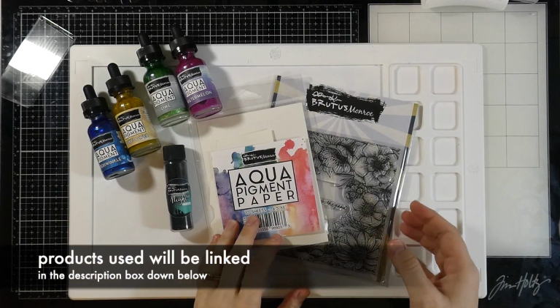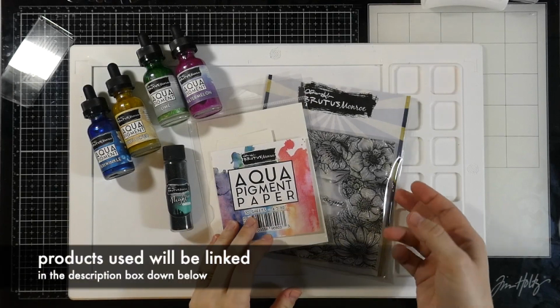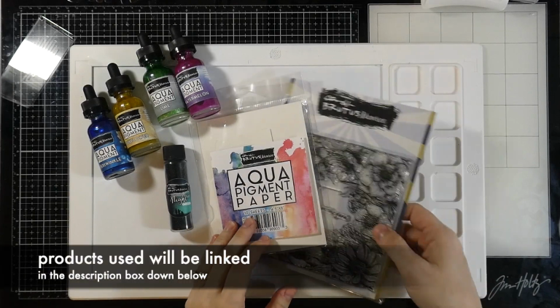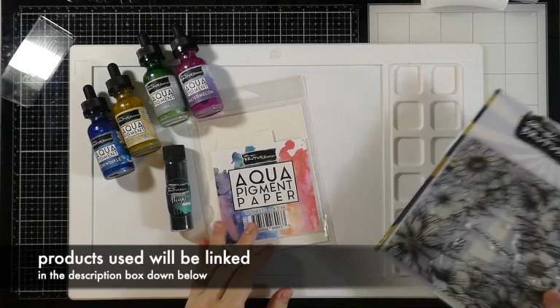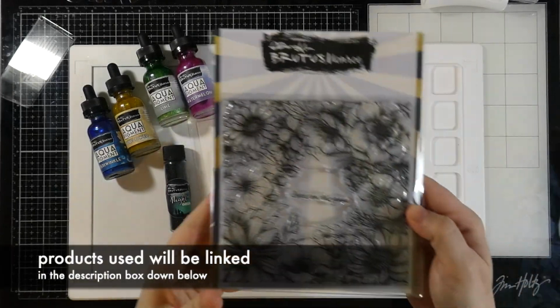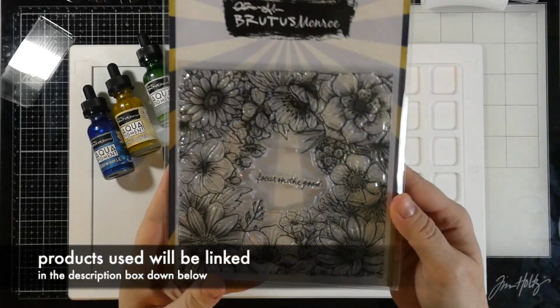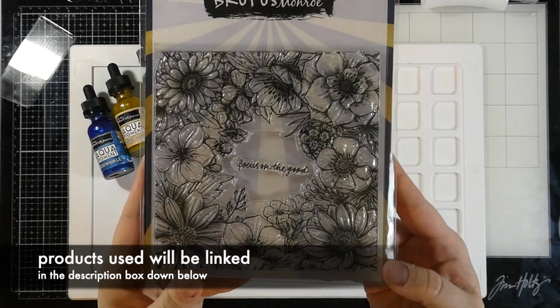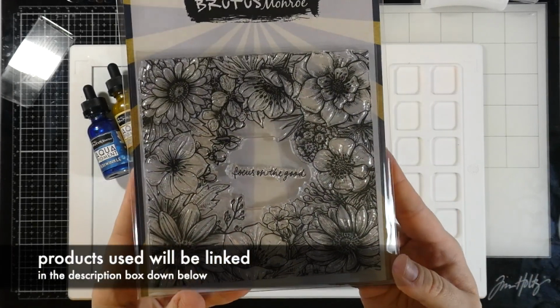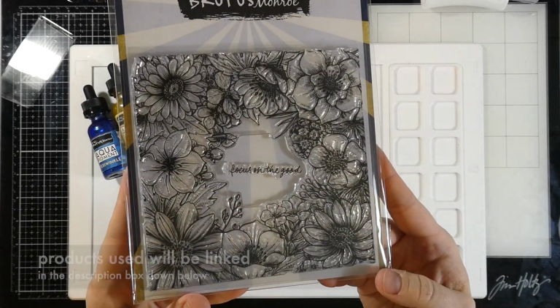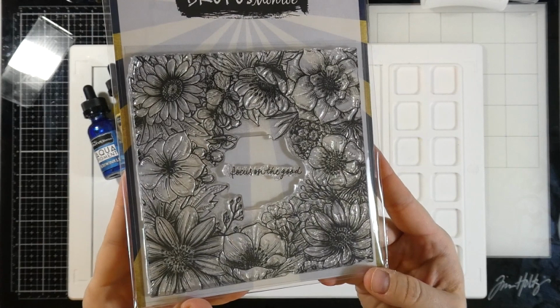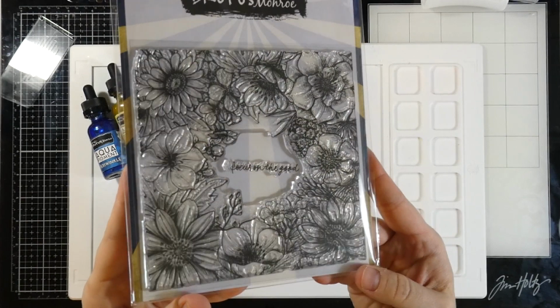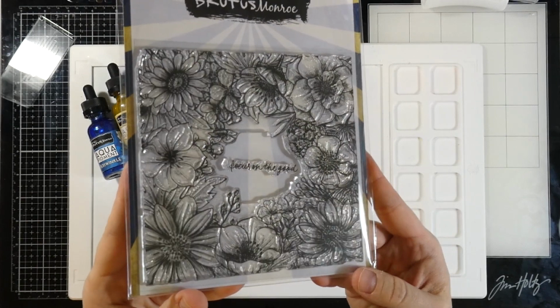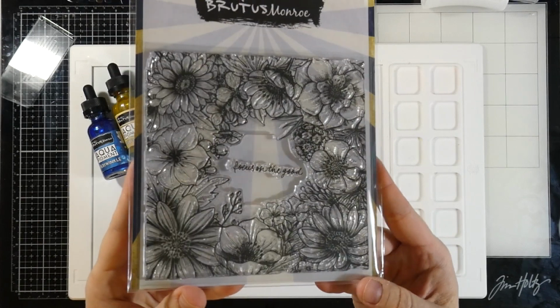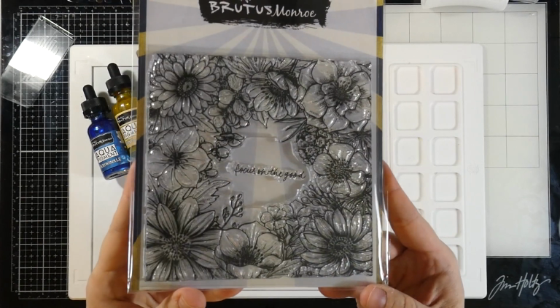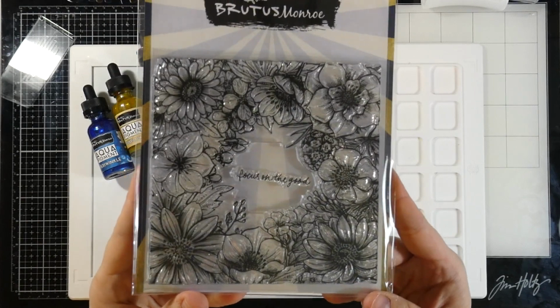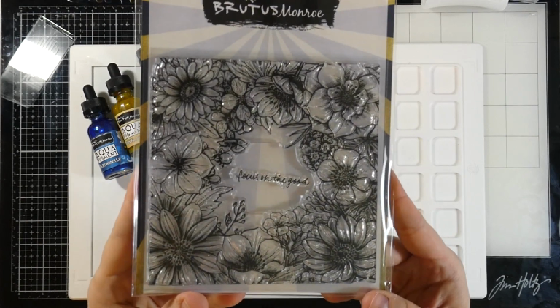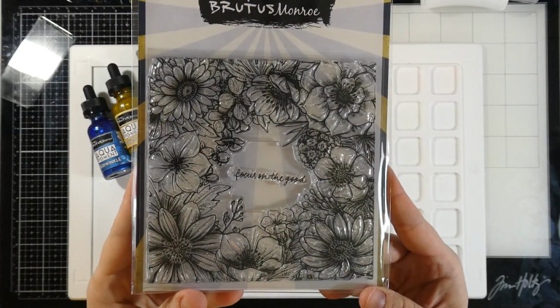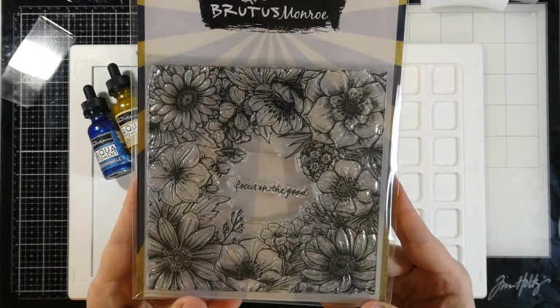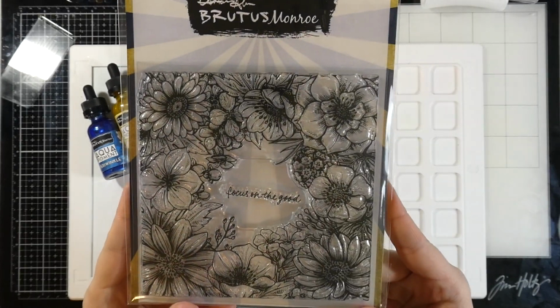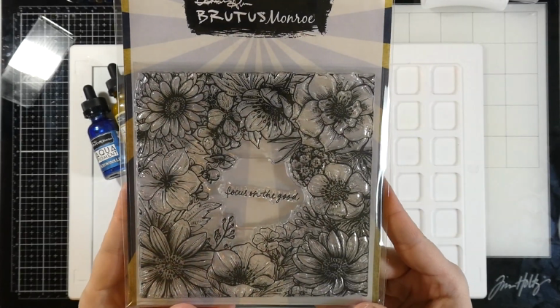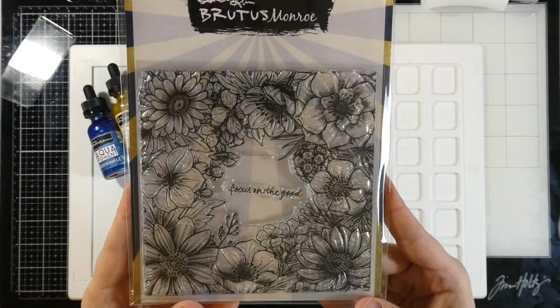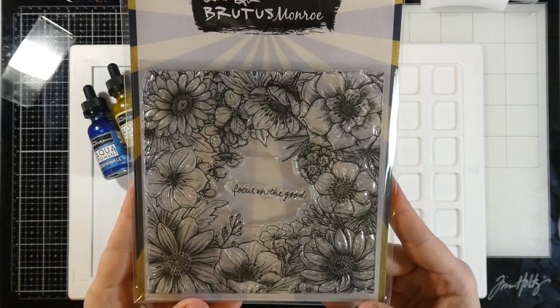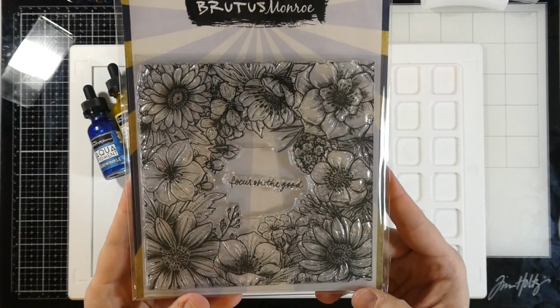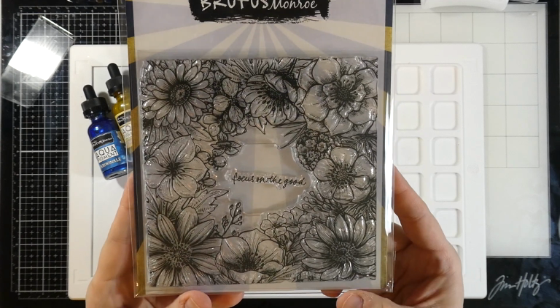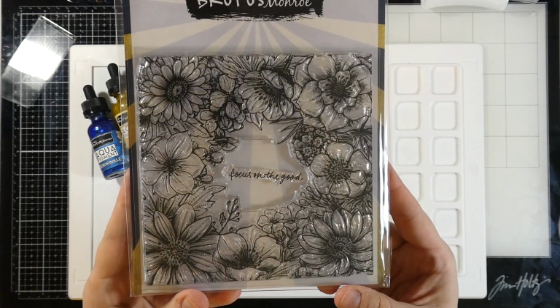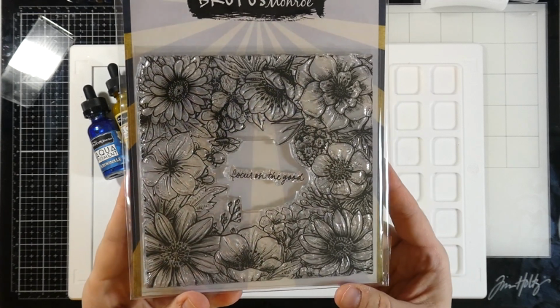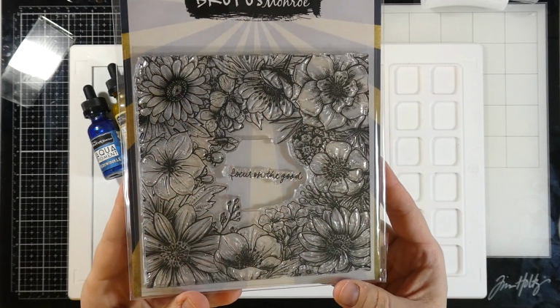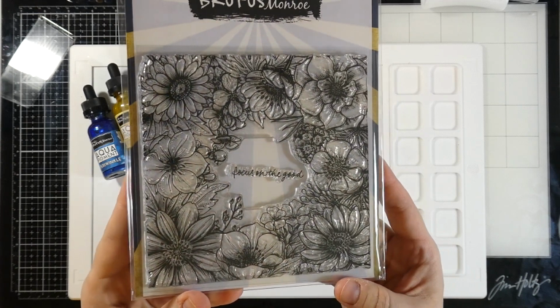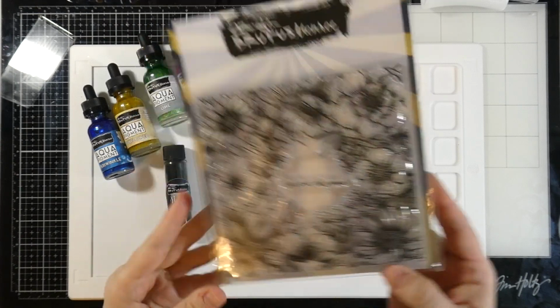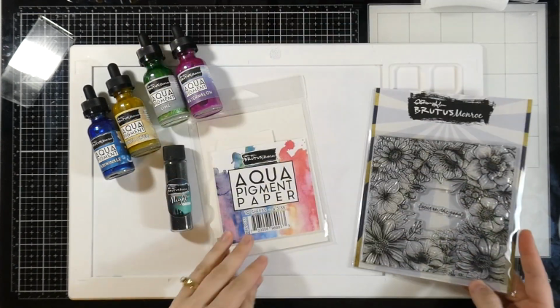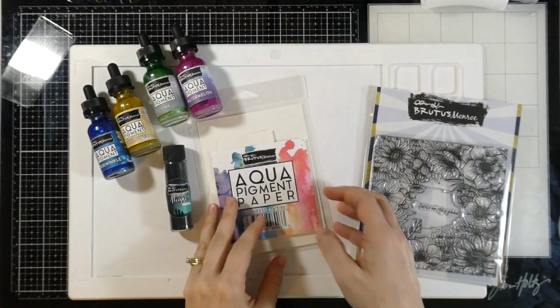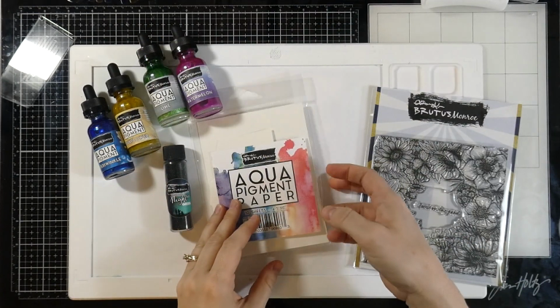Hello there, it's Cassie. Welcome back for another Brutus Monroe video. Today I'm going to be focusing on some aqua pigments, but let's talk about the stamp set we're going to be using today. This stamp set is called the Vintage Floral Background, and I just love it, and I thought it would be perfect for painting.